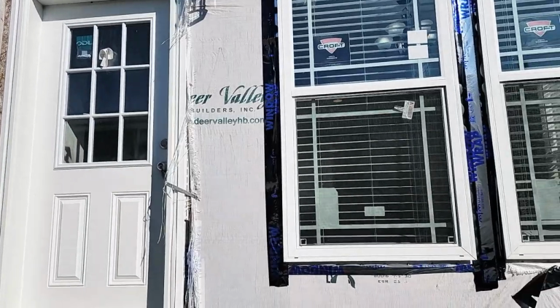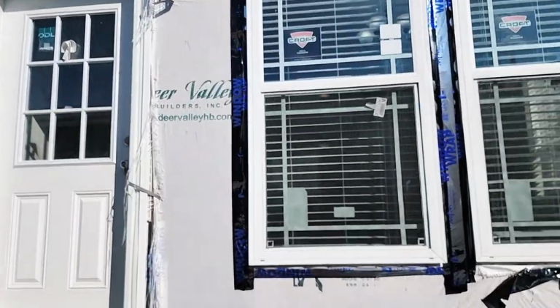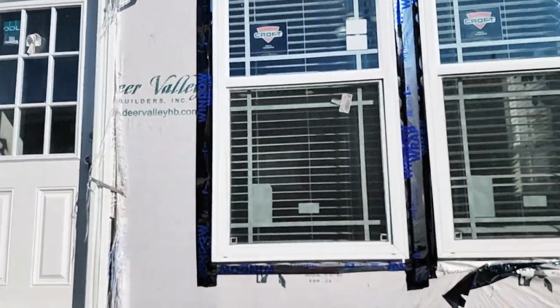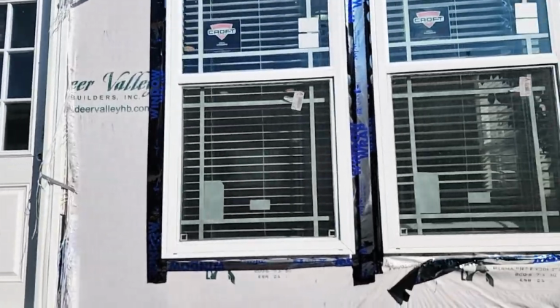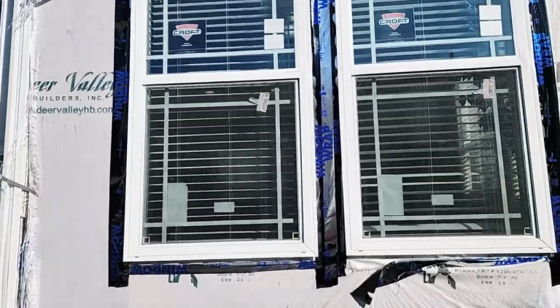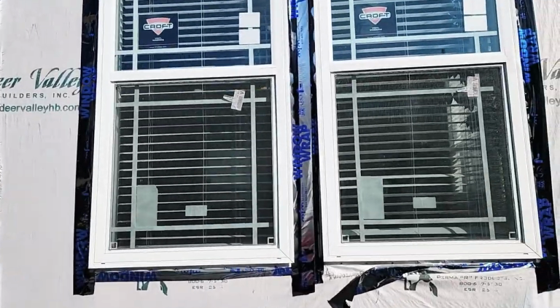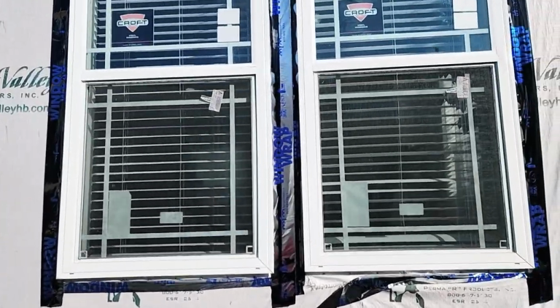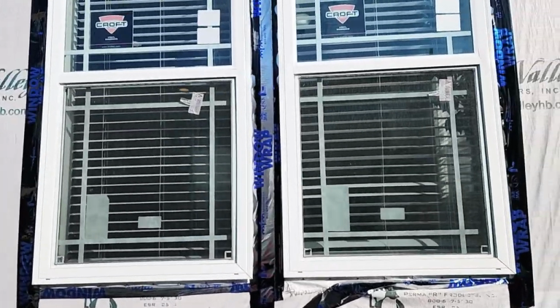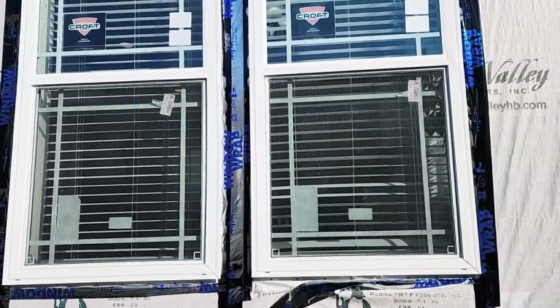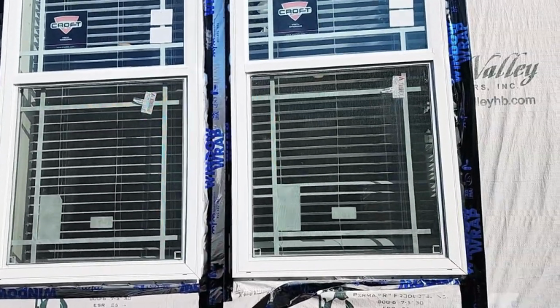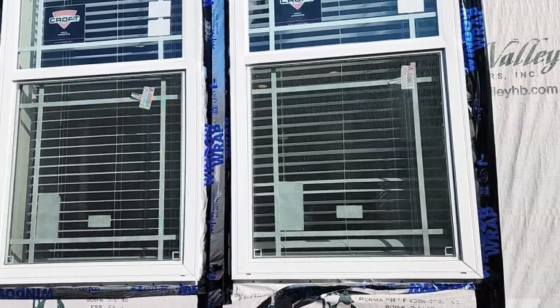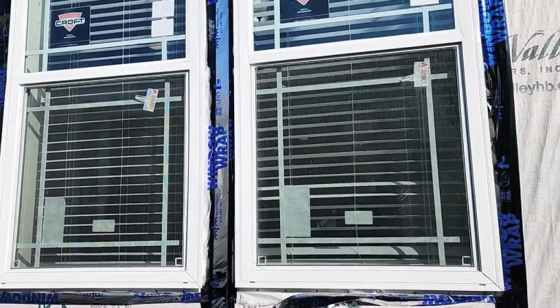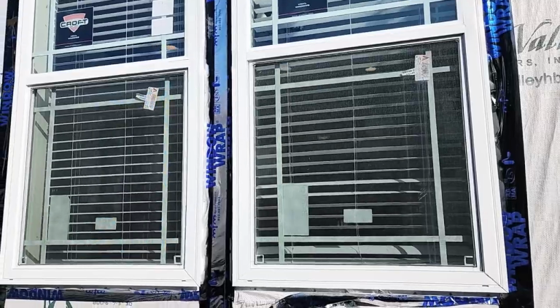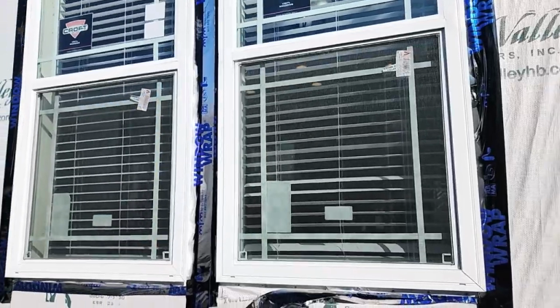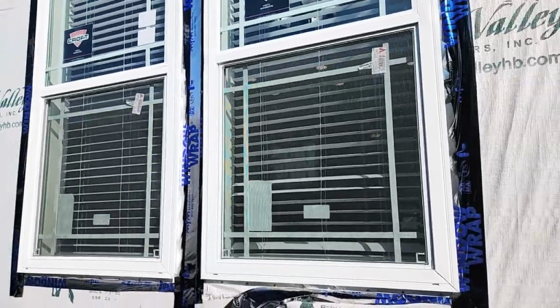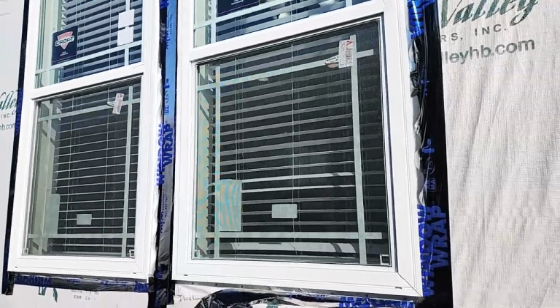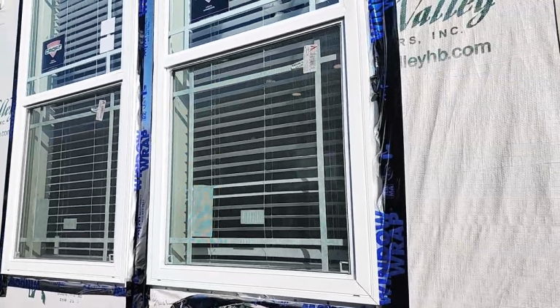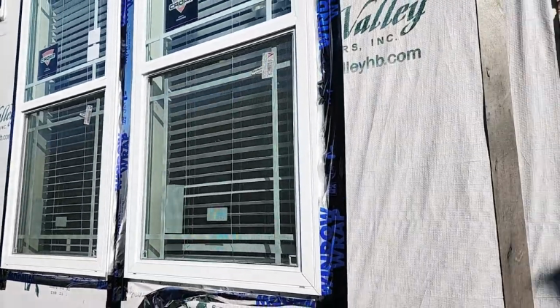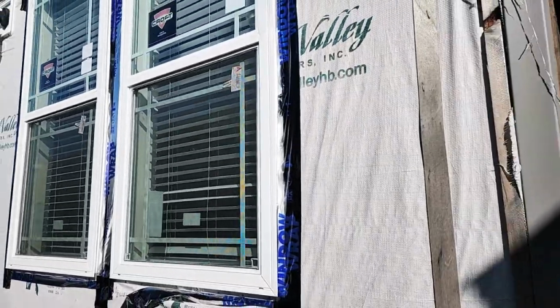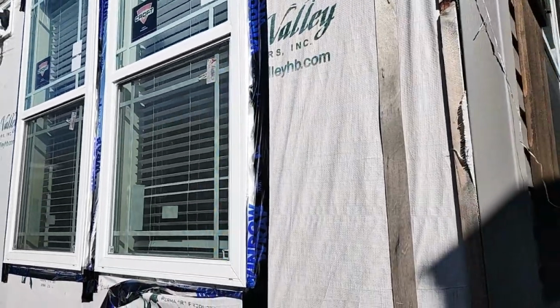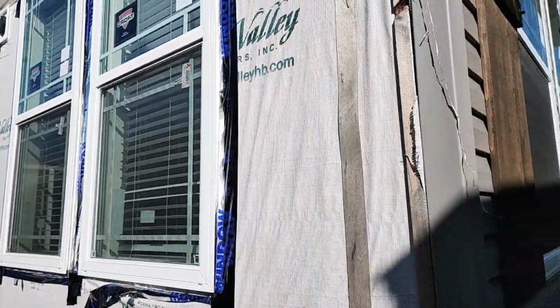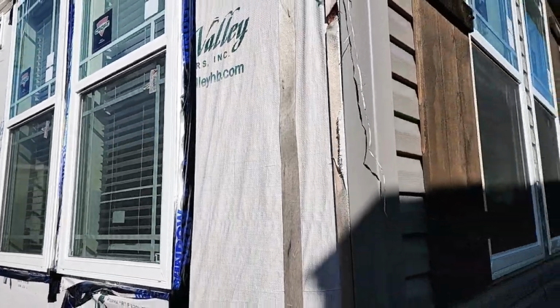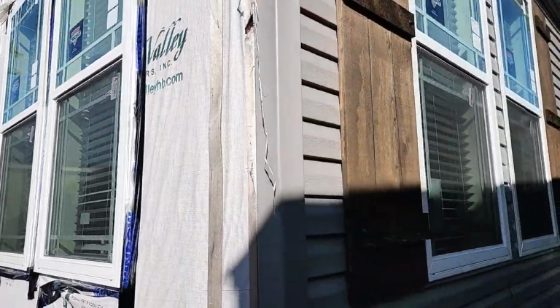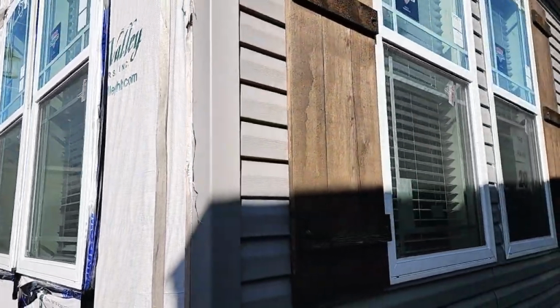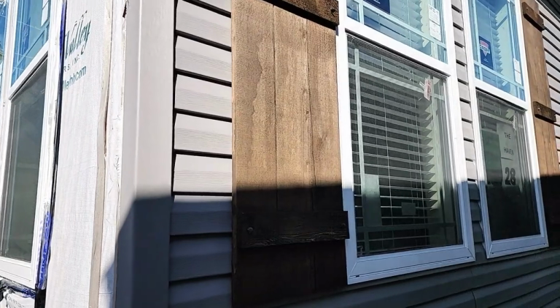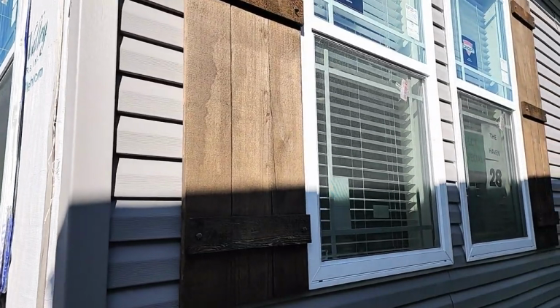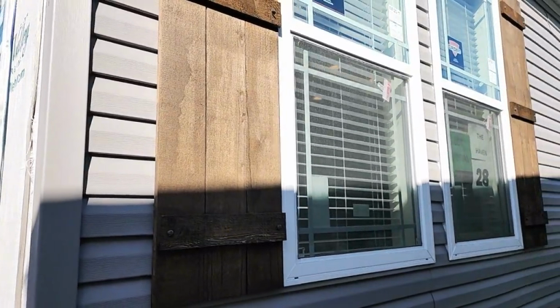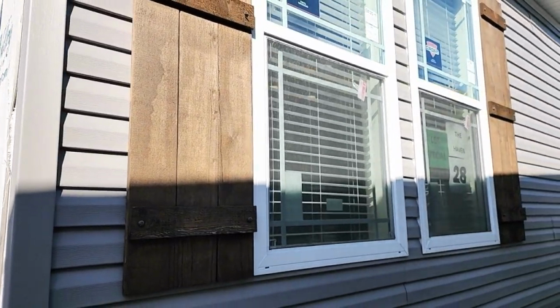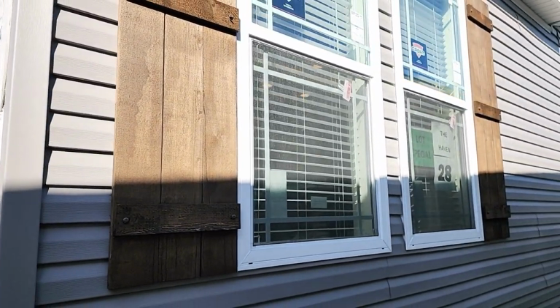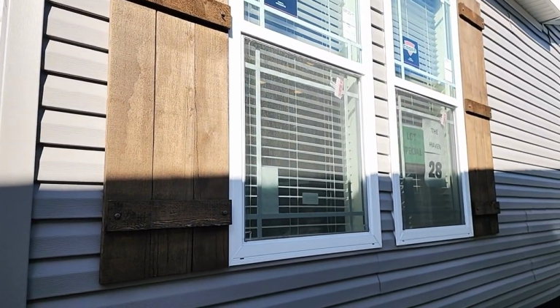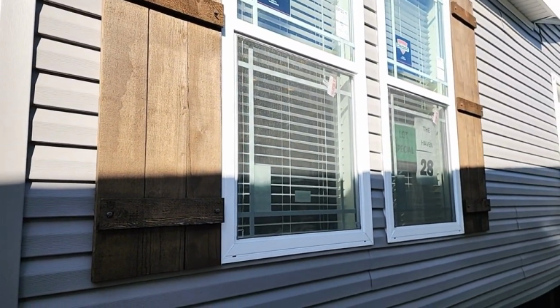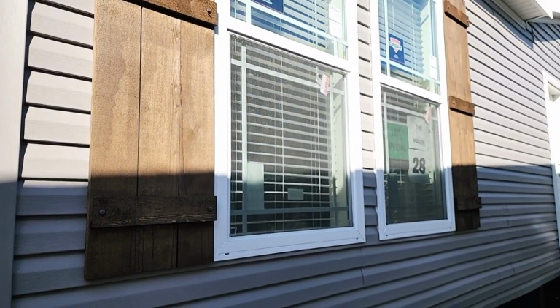Got two windows right here off your dining room, and this side of the house will give you a lot of light. Back around the front here, those right there are going to the dining room too. All right, guys, let's go inside and take a tour.